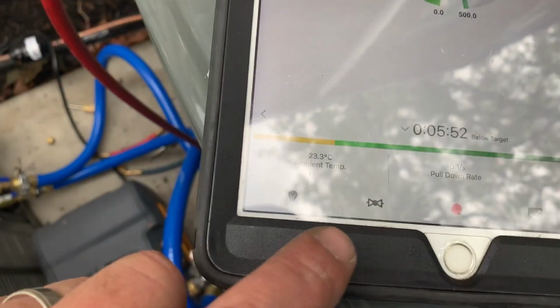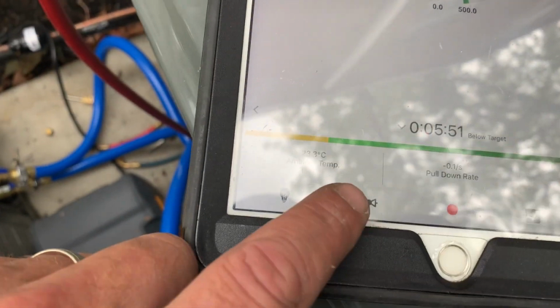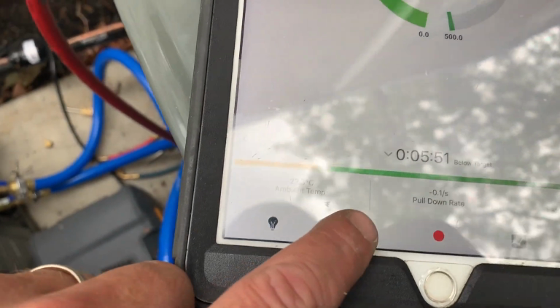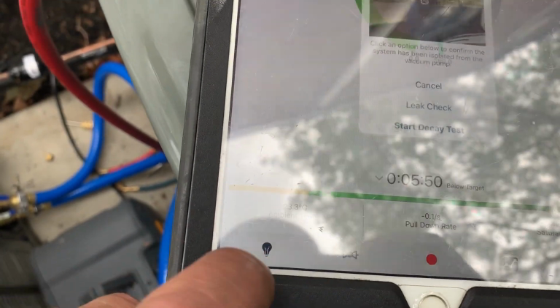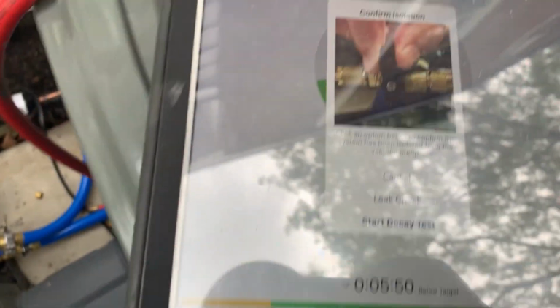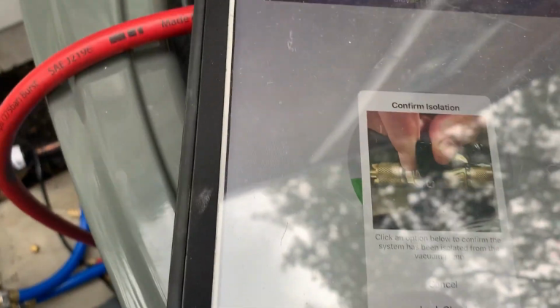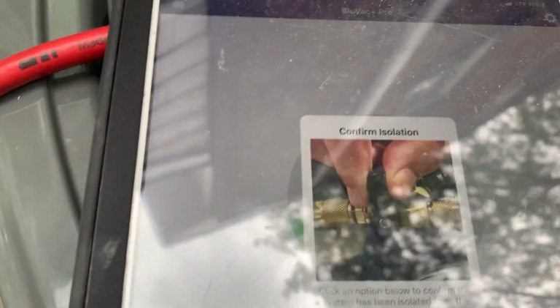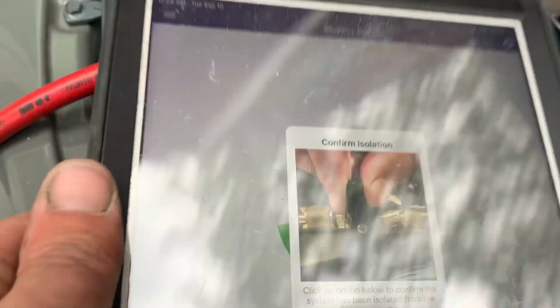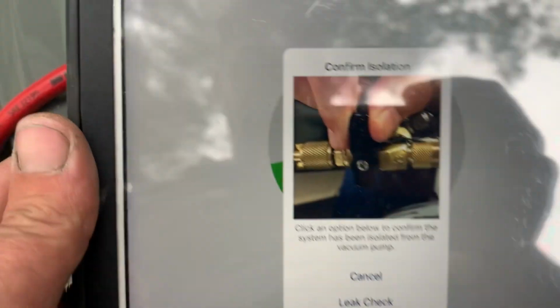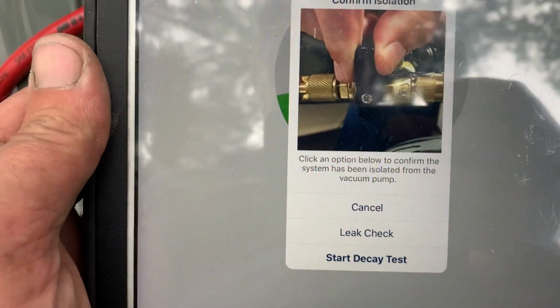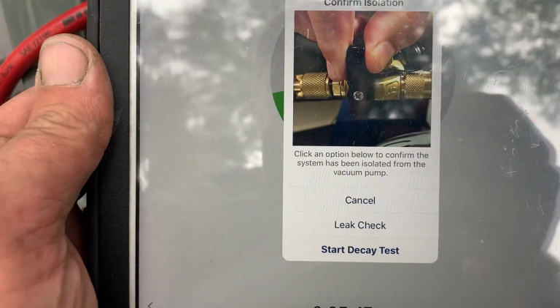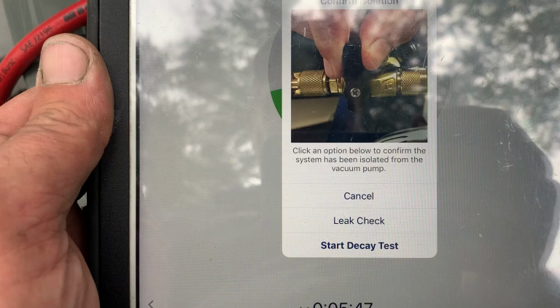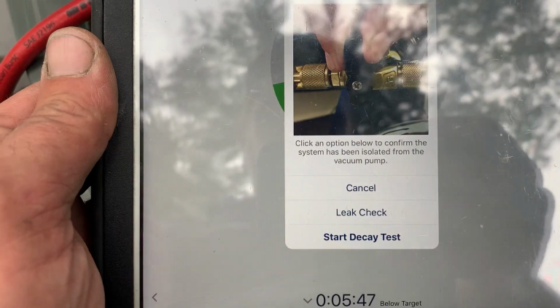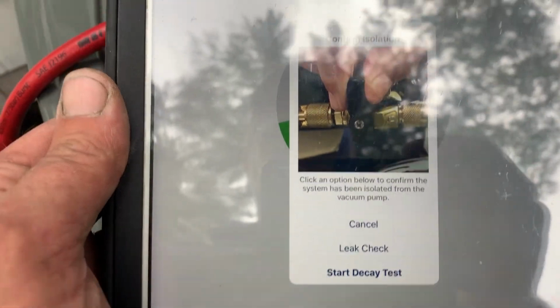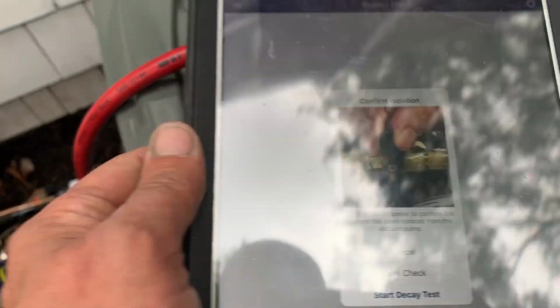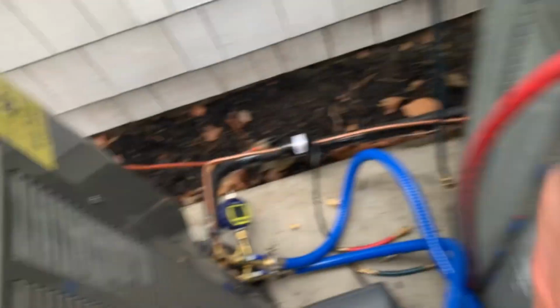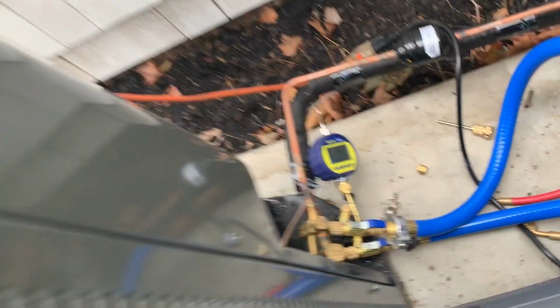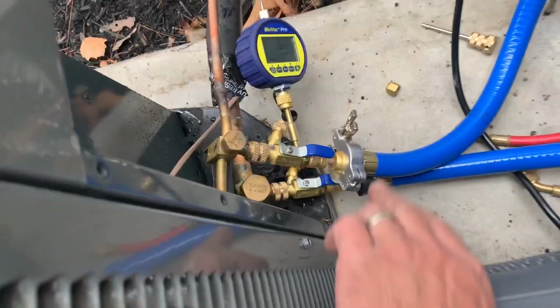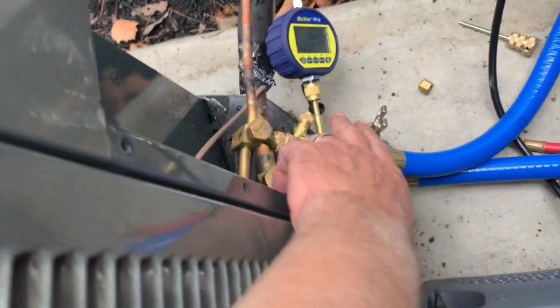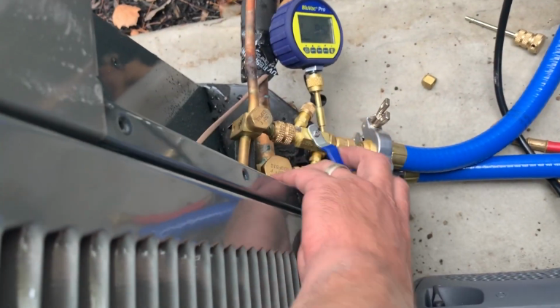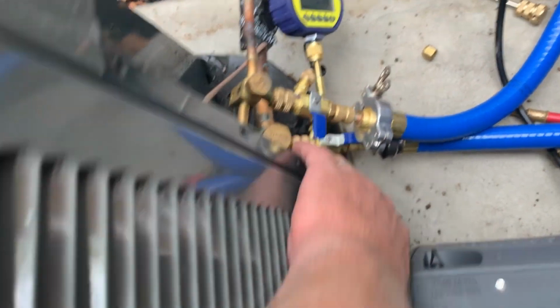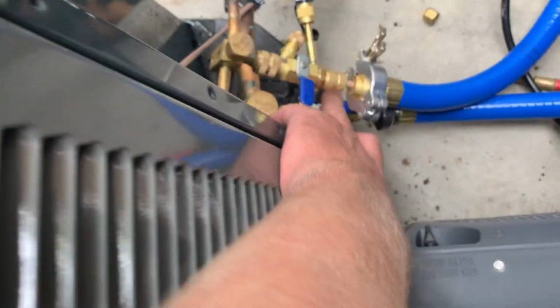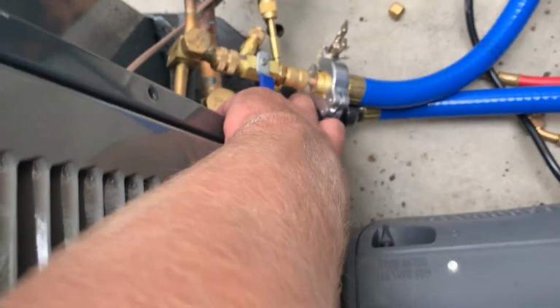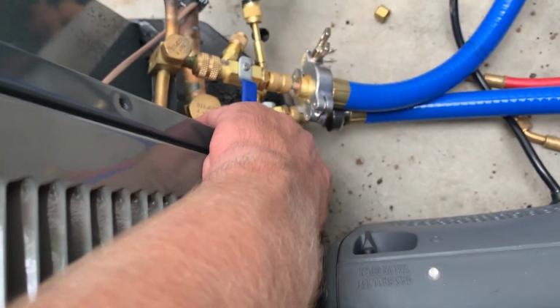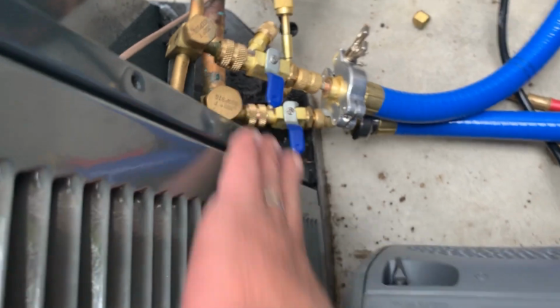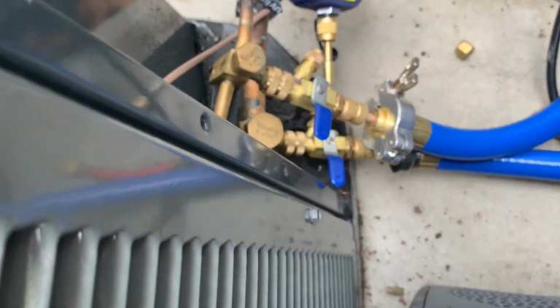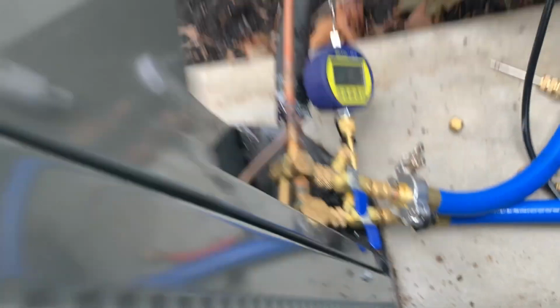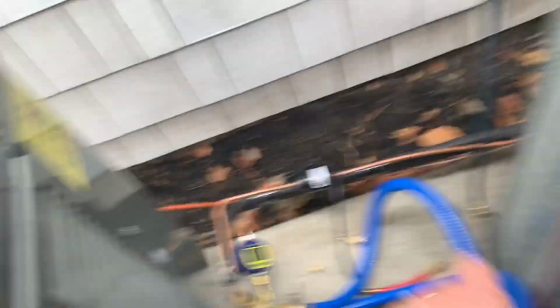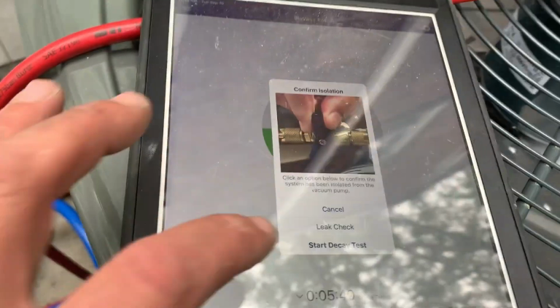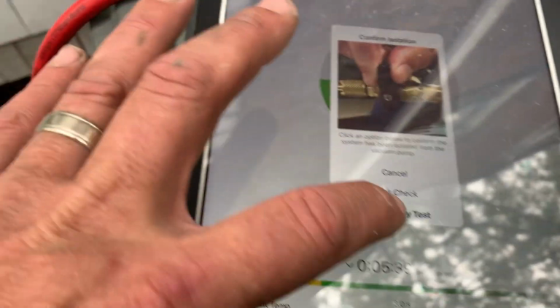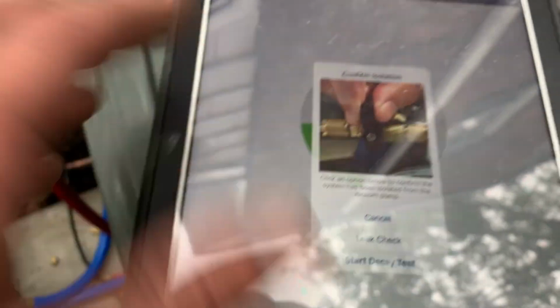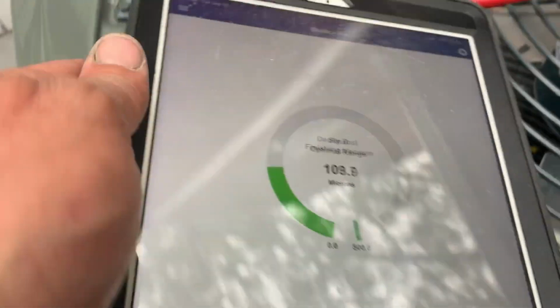Put that little button right there — it'll say confirm isolation. Make sure those valves are closed, which we'll do right now. So we'll close this one, we'll close the one right below it, and we'll start the decay test.